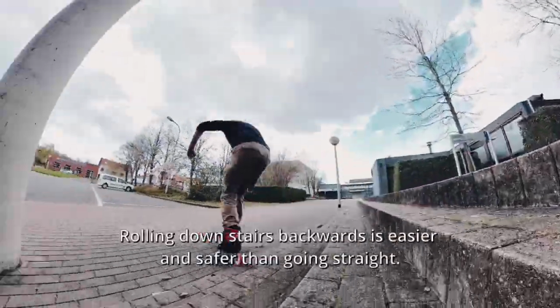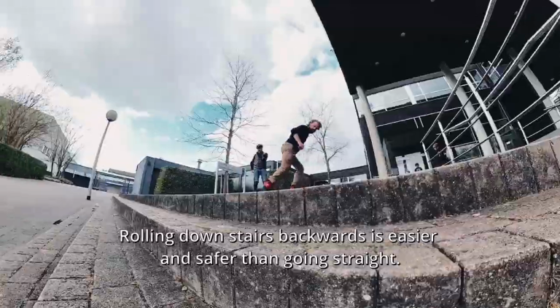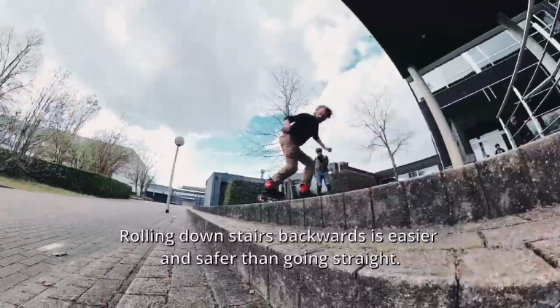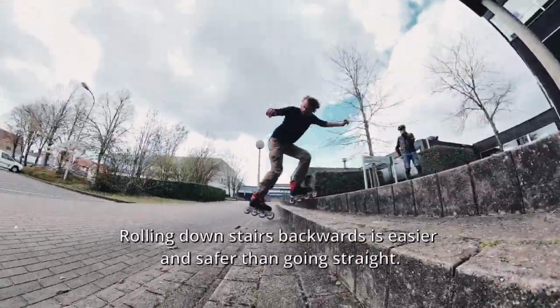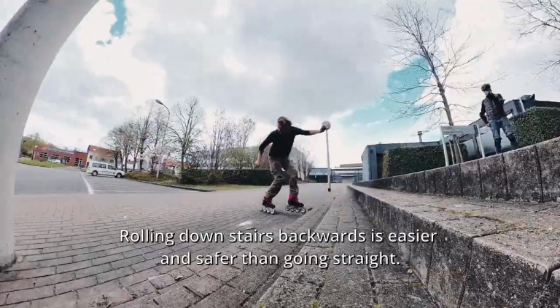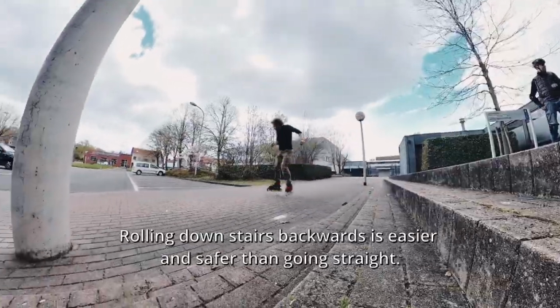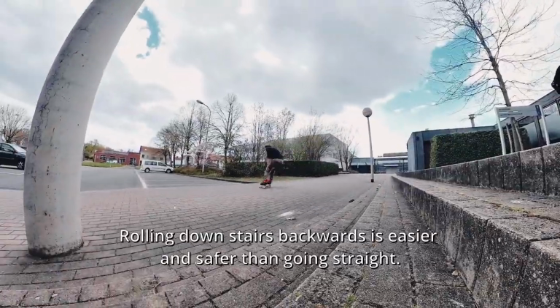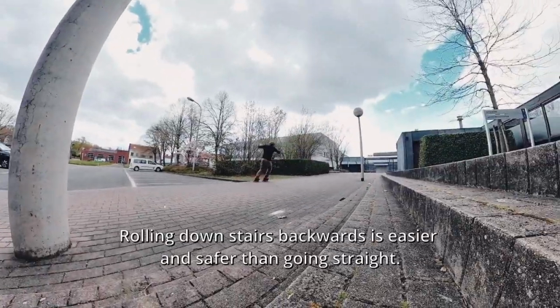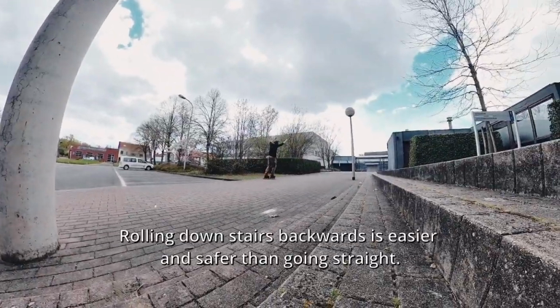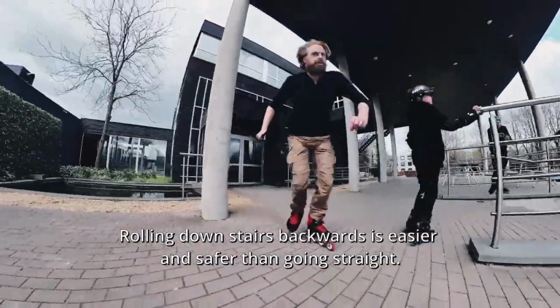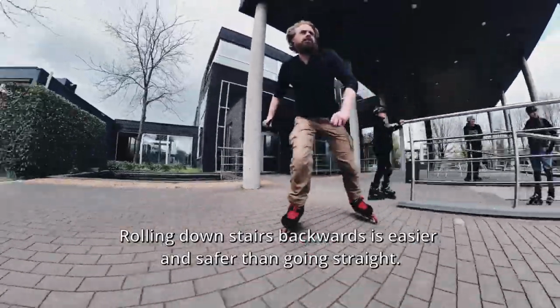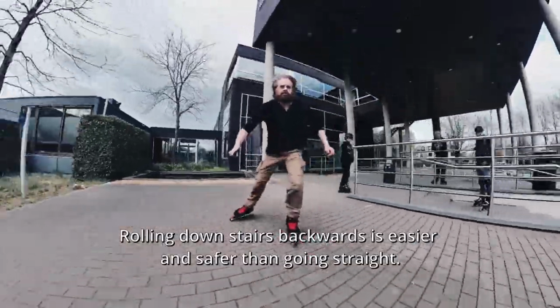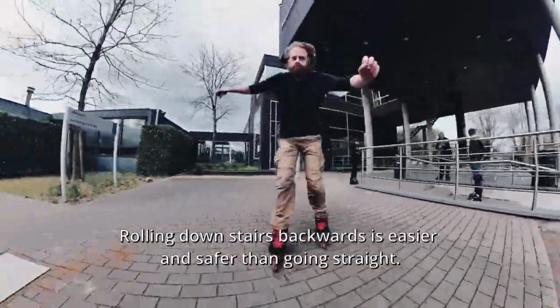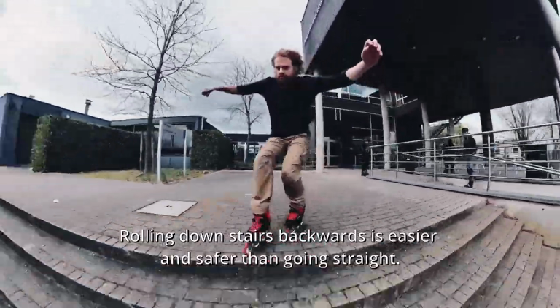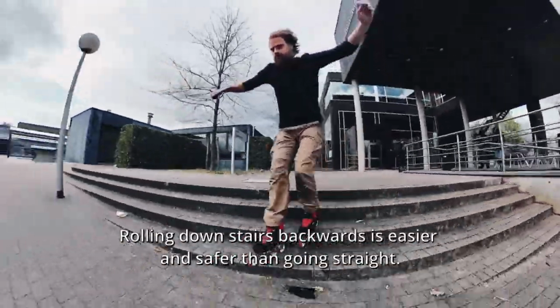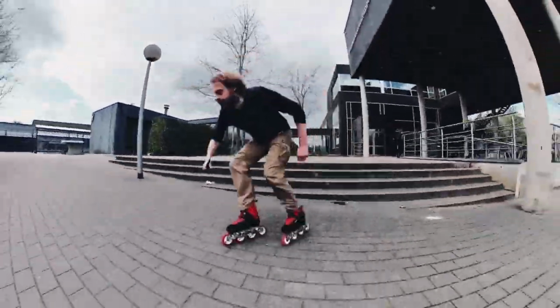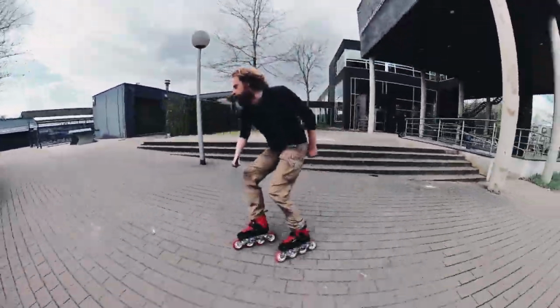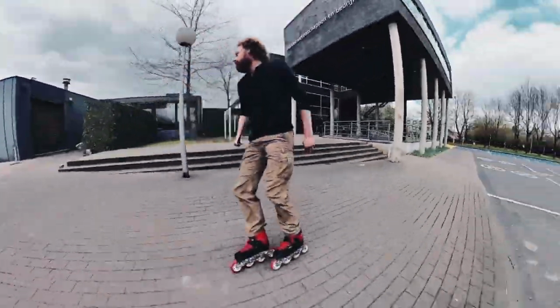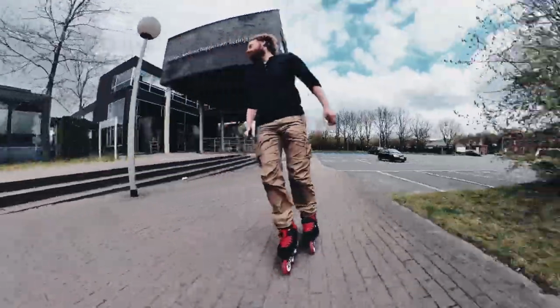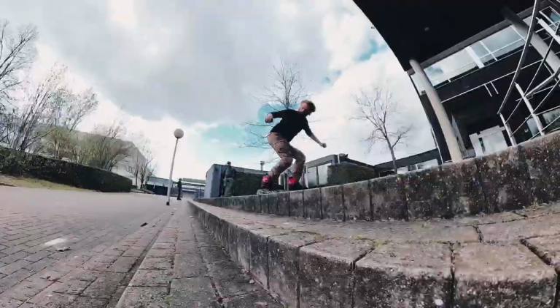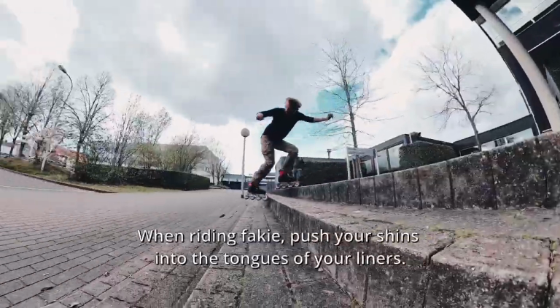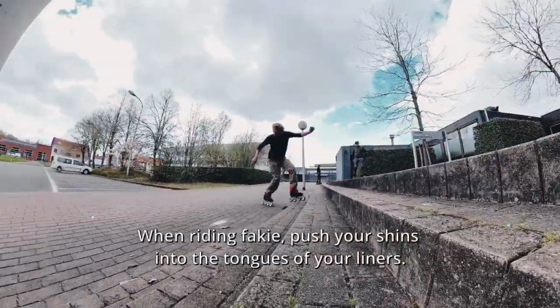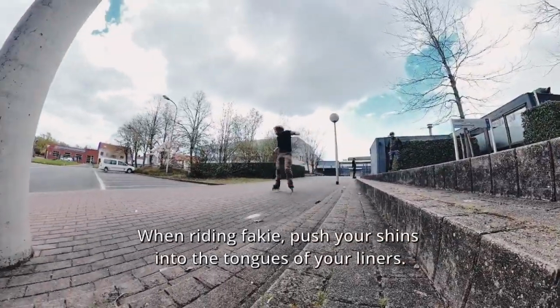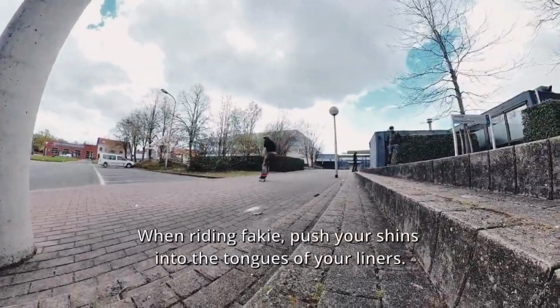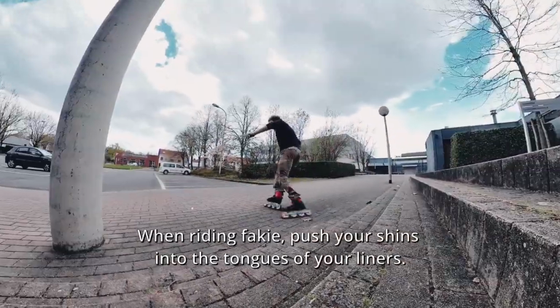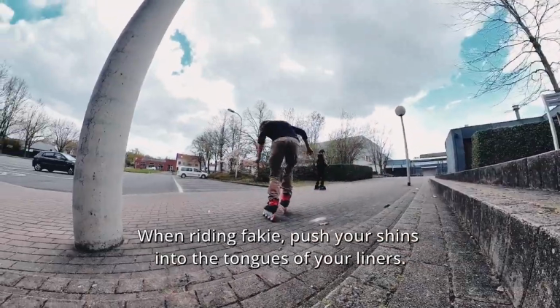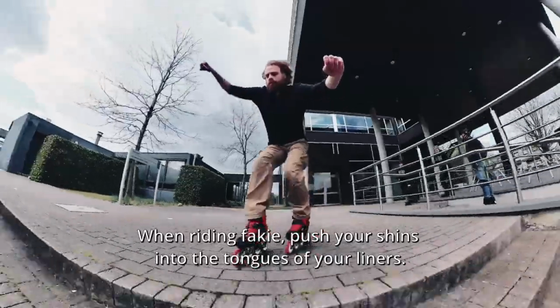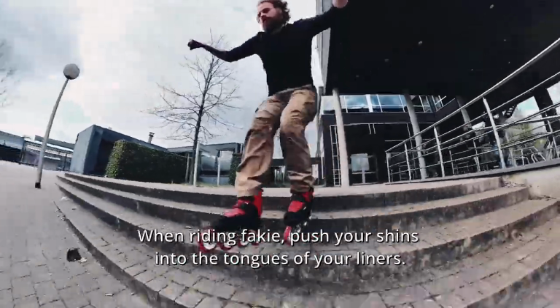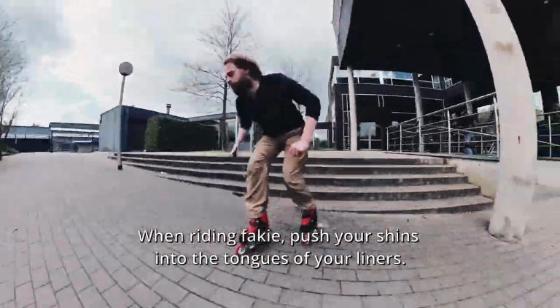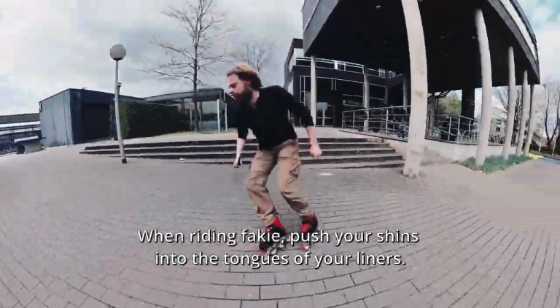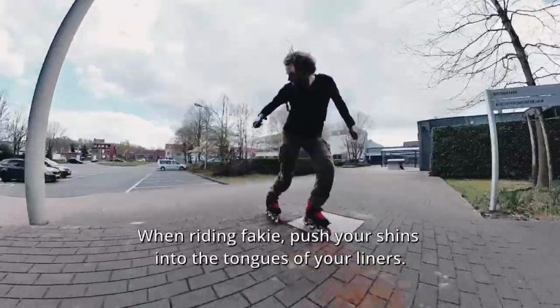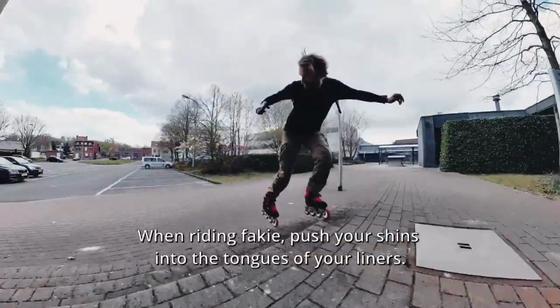Riding down stairs backwards is easier and safer than going straight. When riding fakie, push your shins into the tongues of your liners.